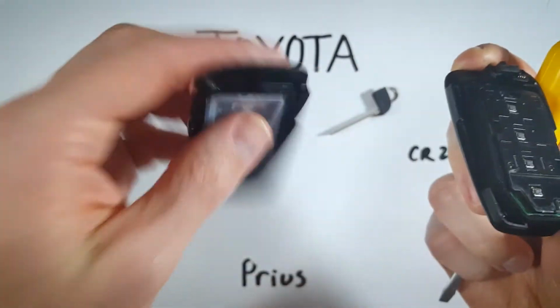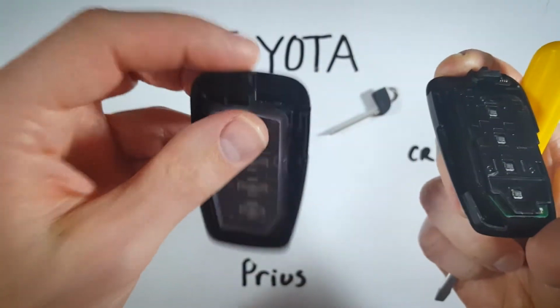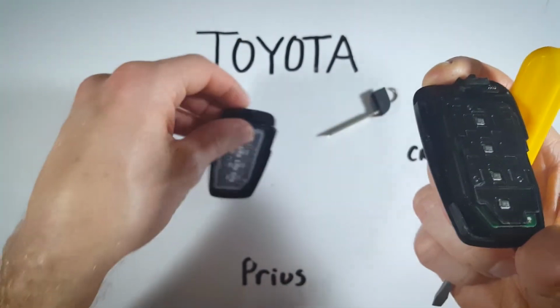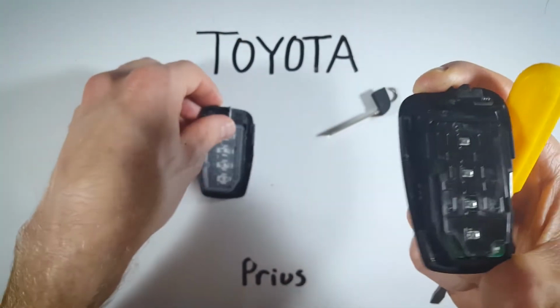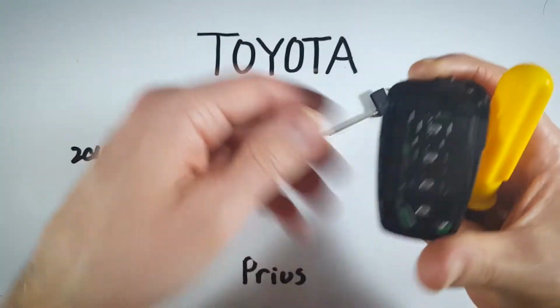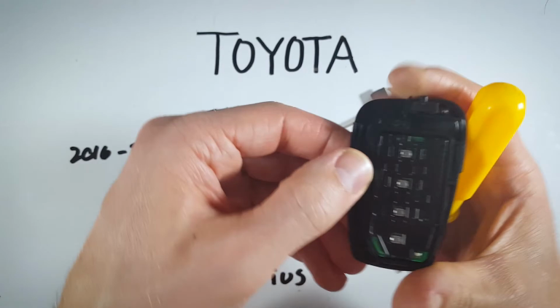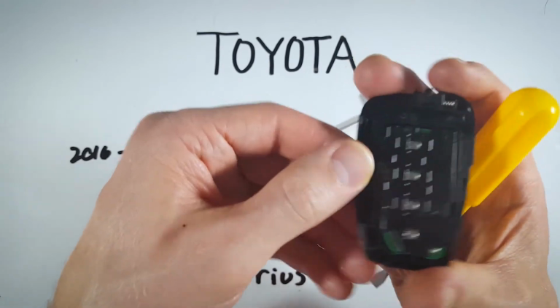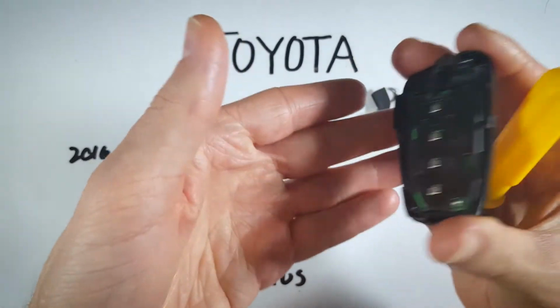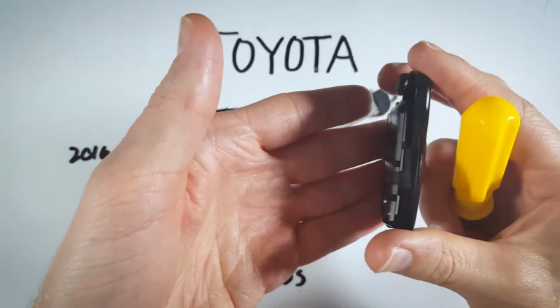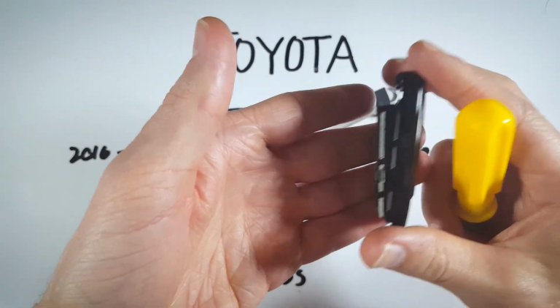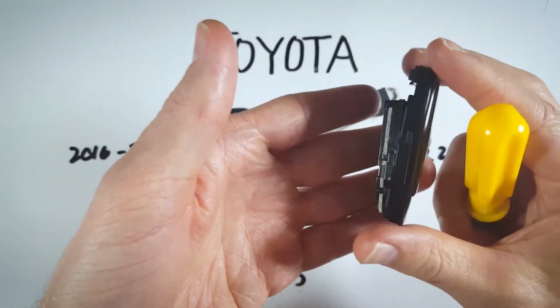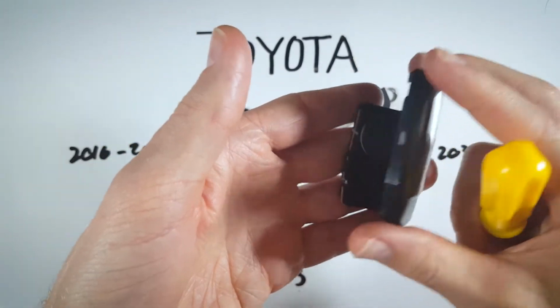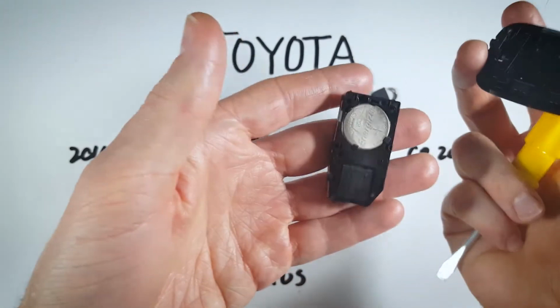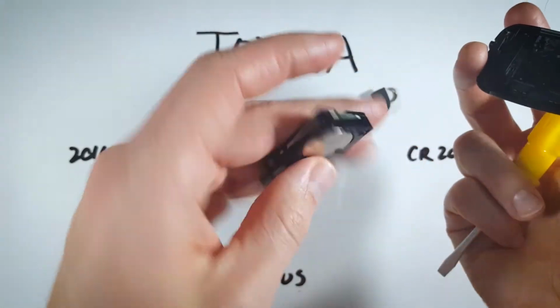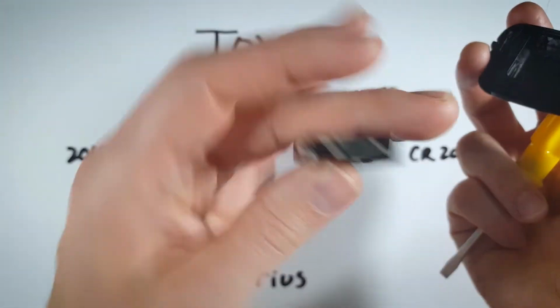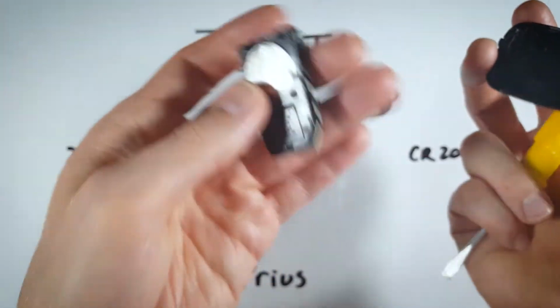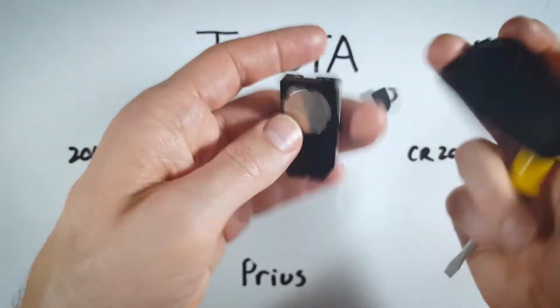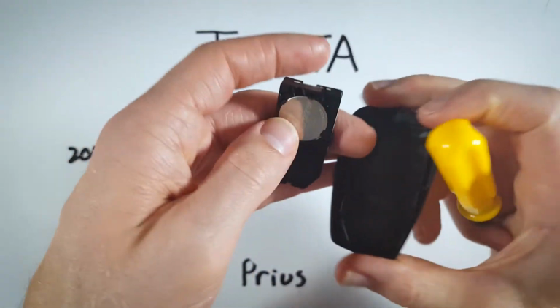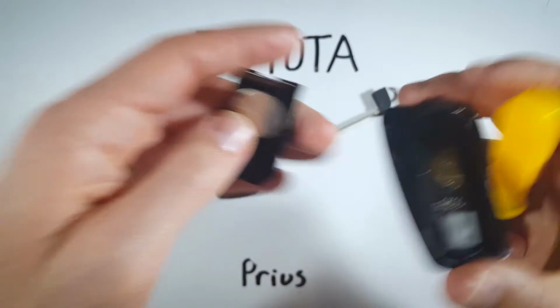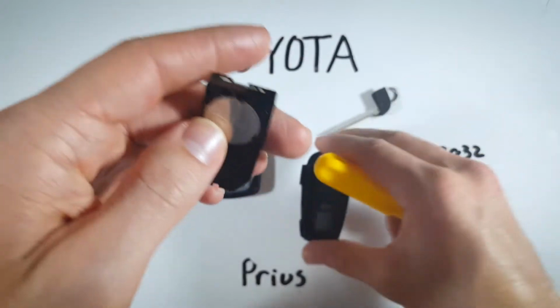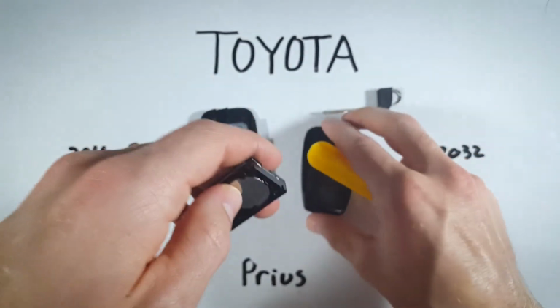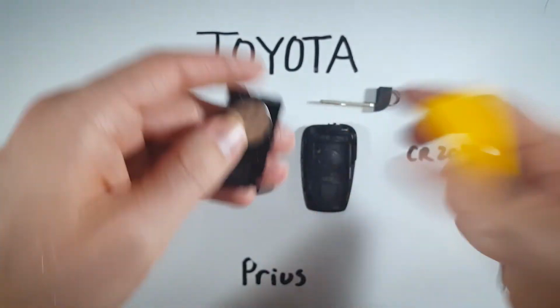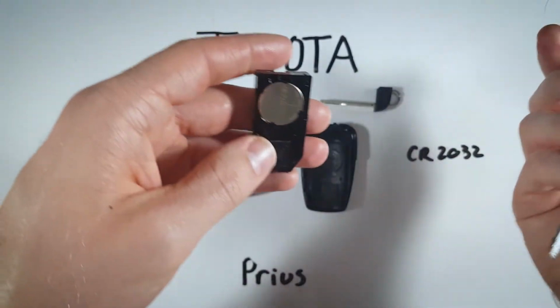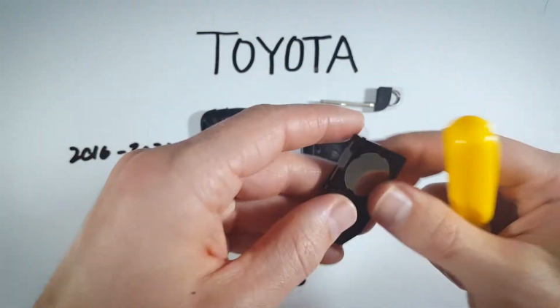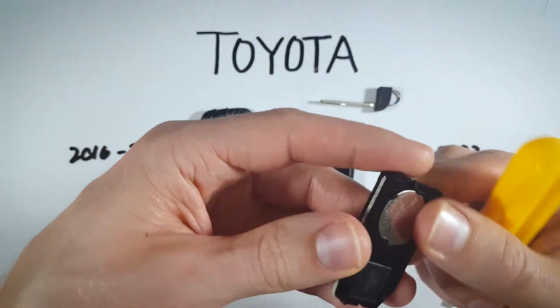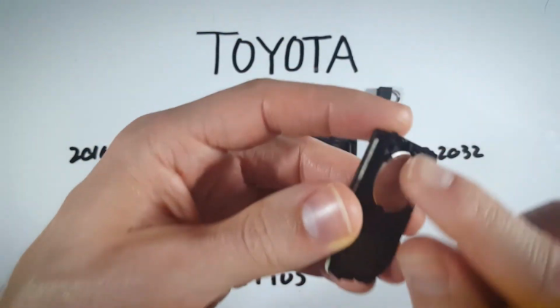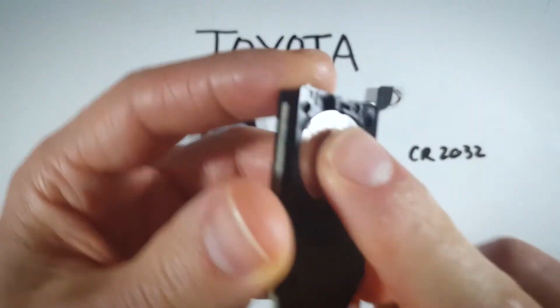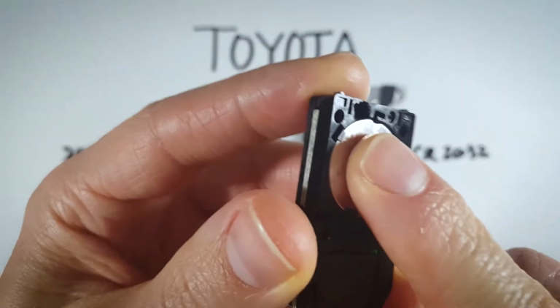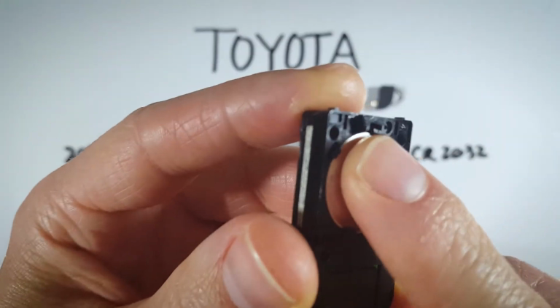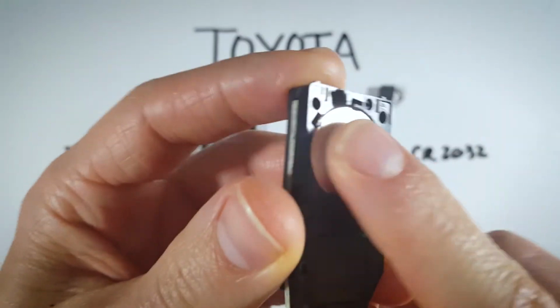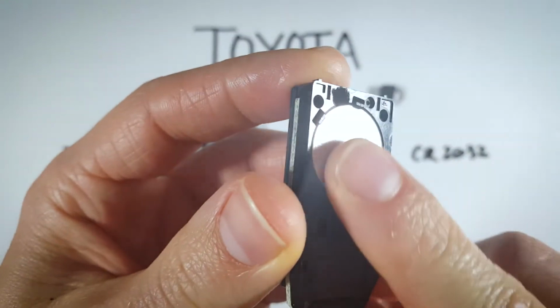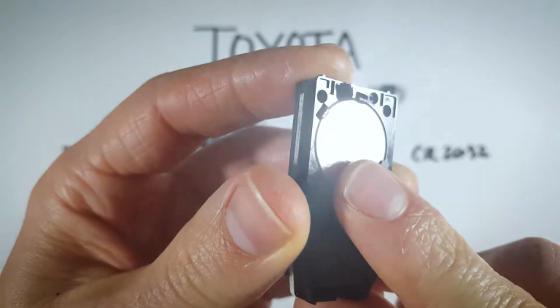Set this down and just flip this over to remove the little internal component that houses the battery, and then just set that down as well. There is a little opening up here at the top of the battery — that is where we want to insert something to pry the battery out.